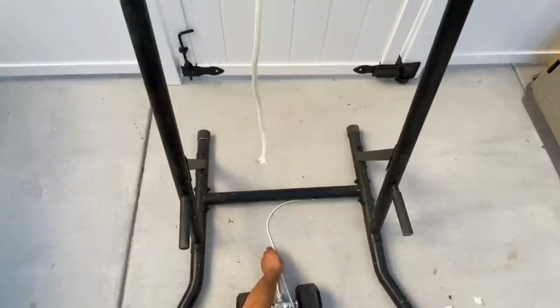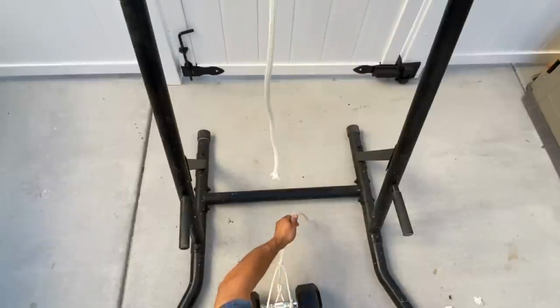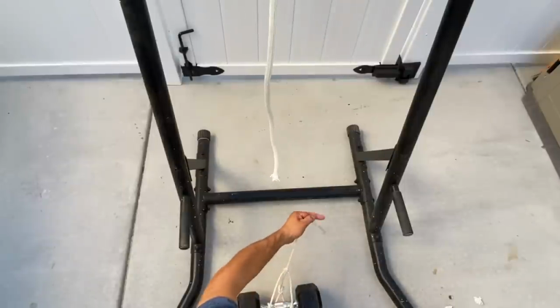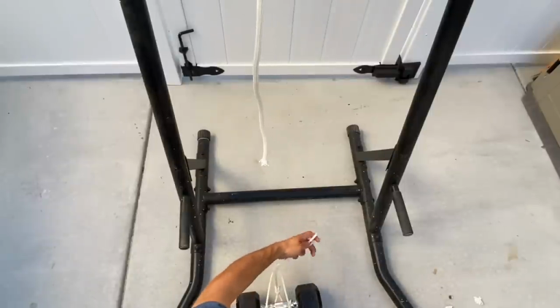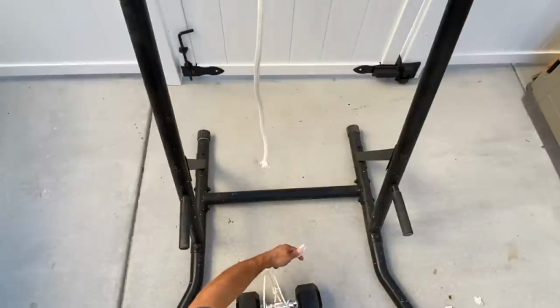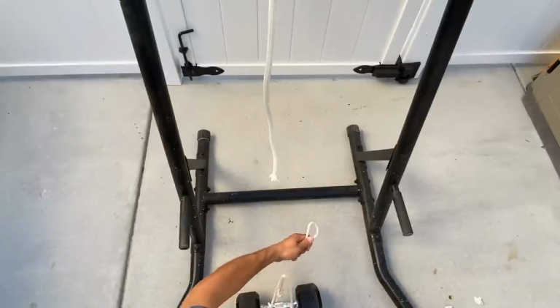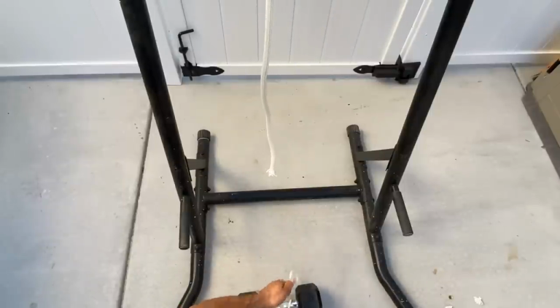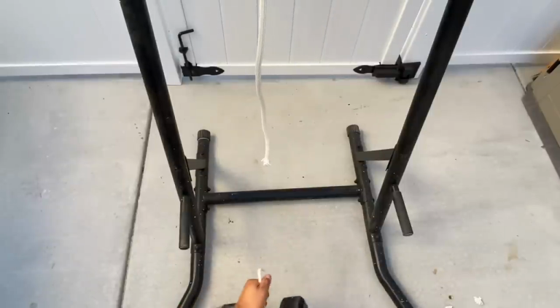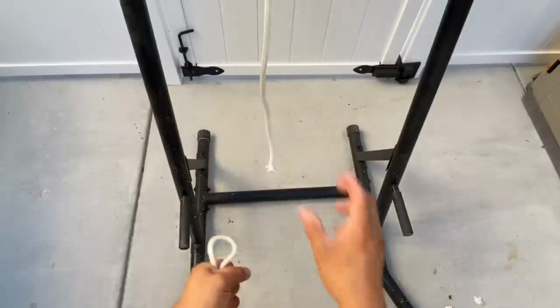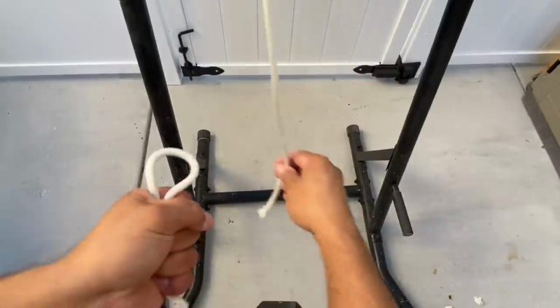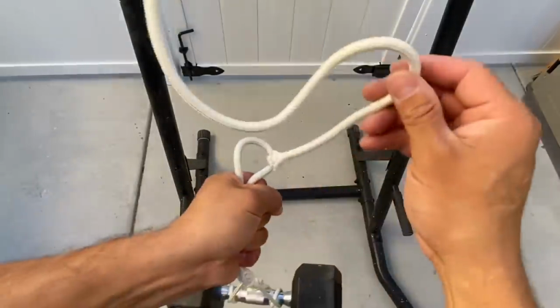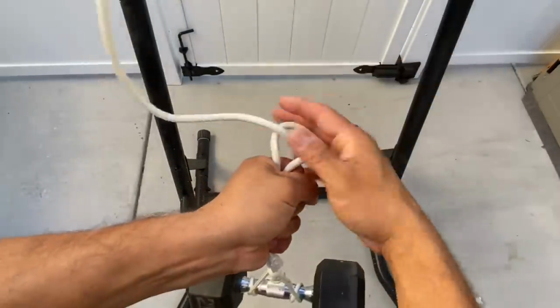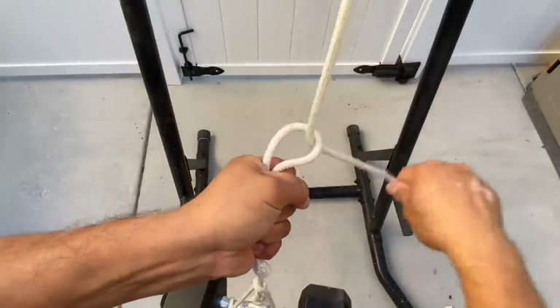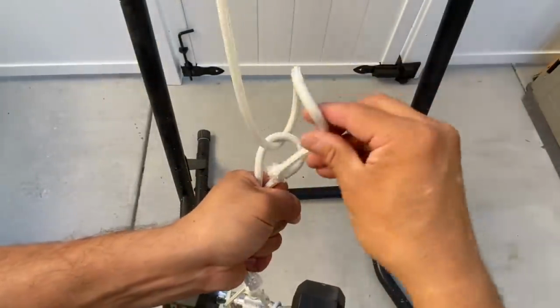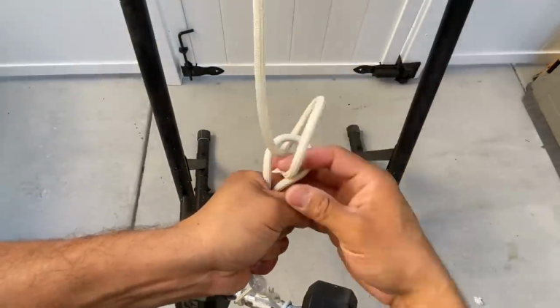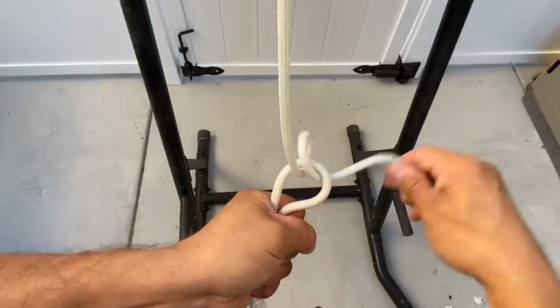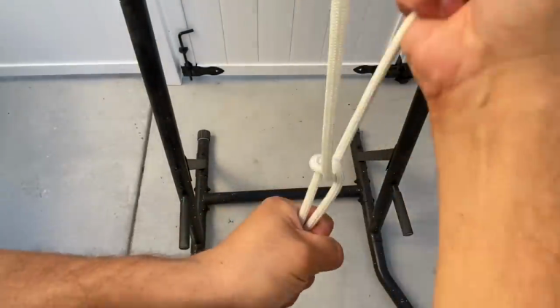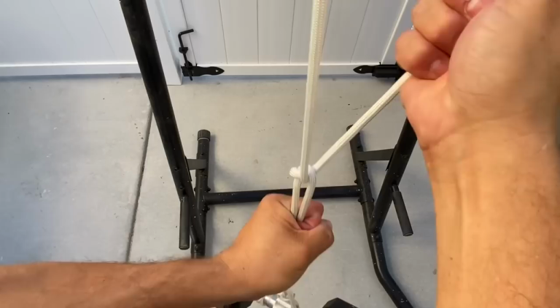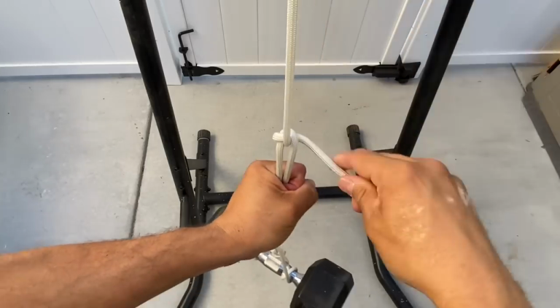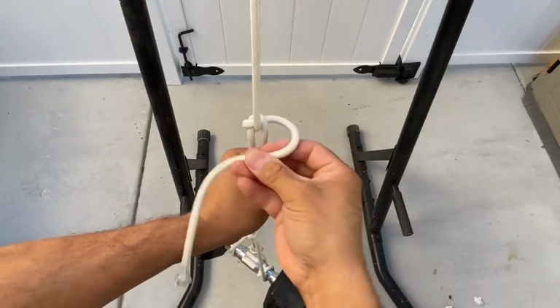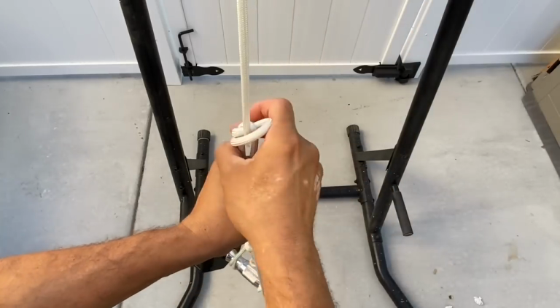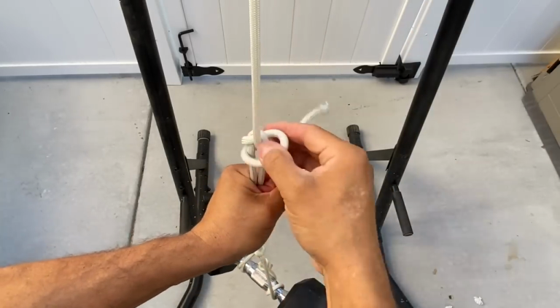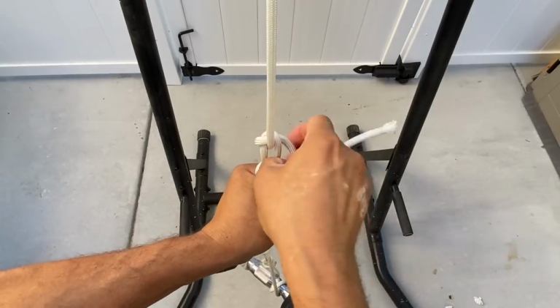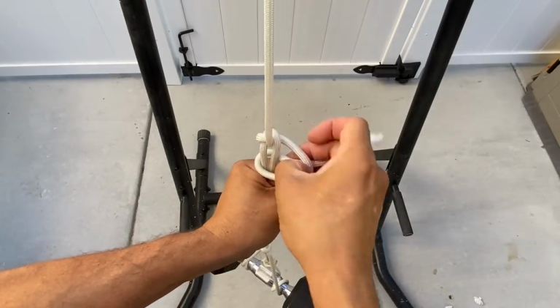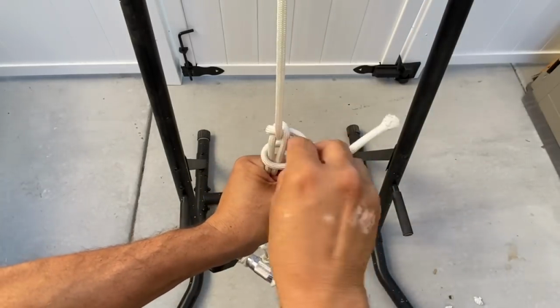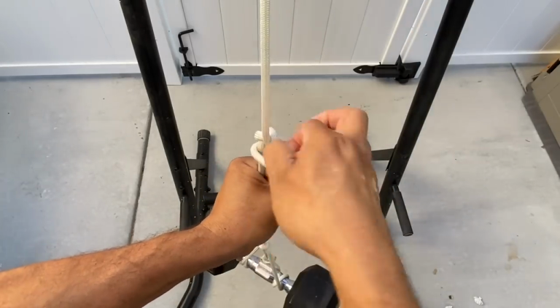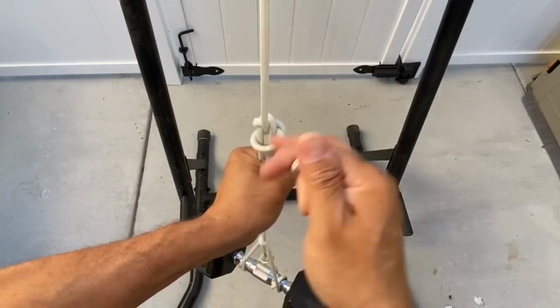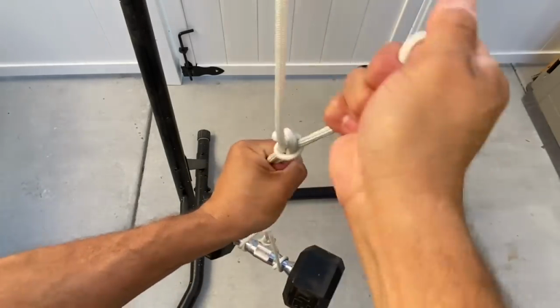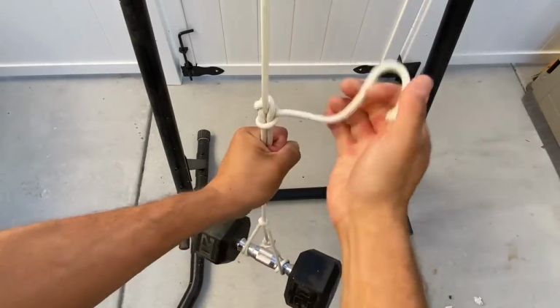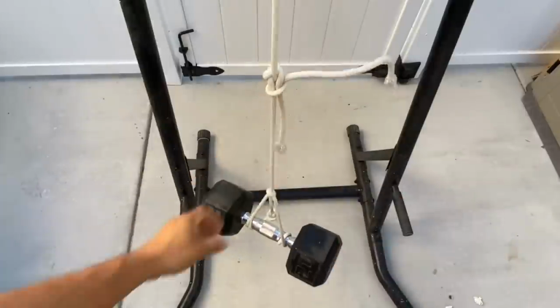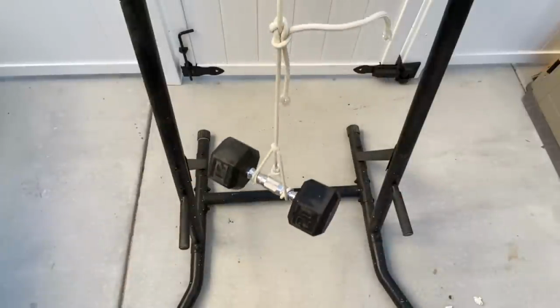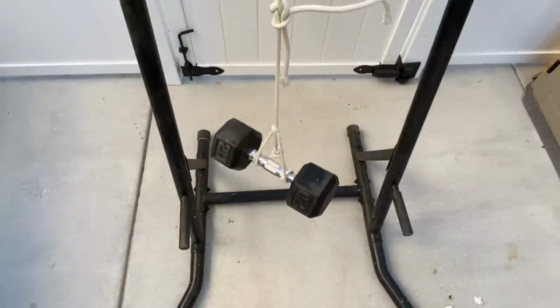If you're thinking, hey, wait a minute — only one of those lines is under tension — I would challenge you to try the same setup and use the knot you'd use to tie your shoes. You'll see that as soon as you connect the ropes, both lines quickly come under tension.